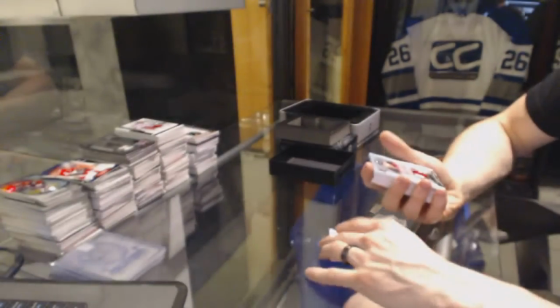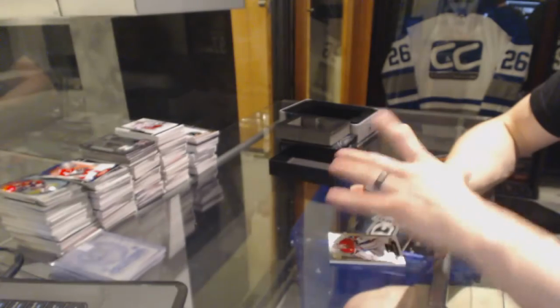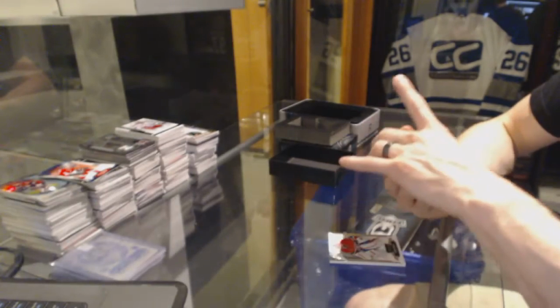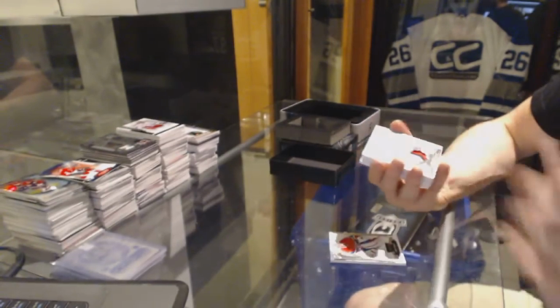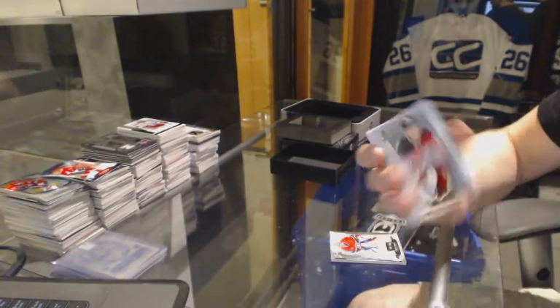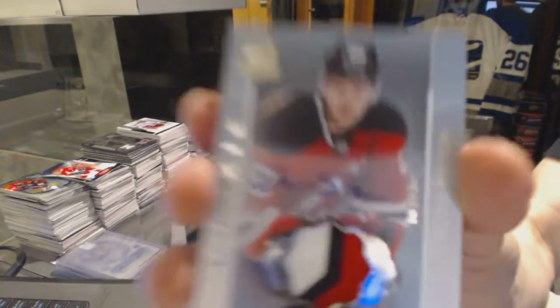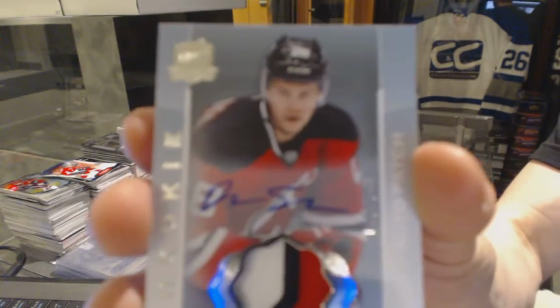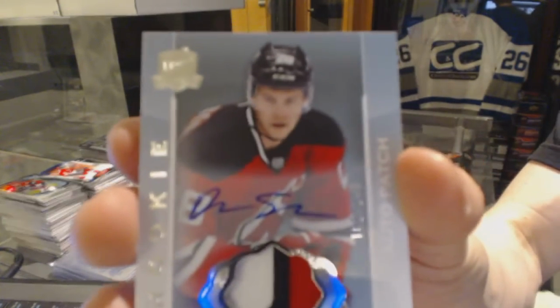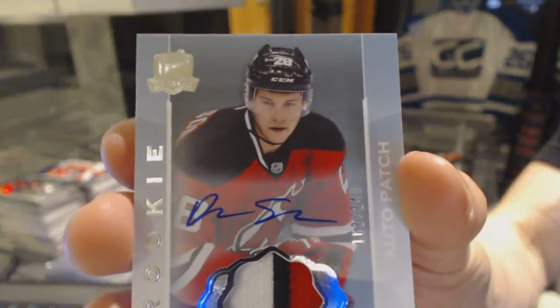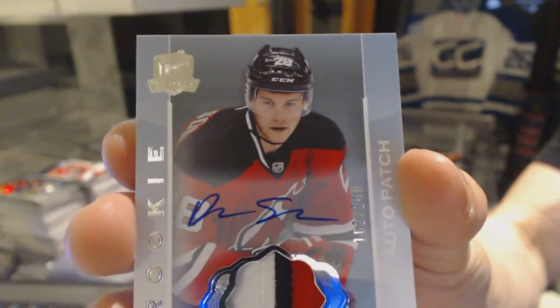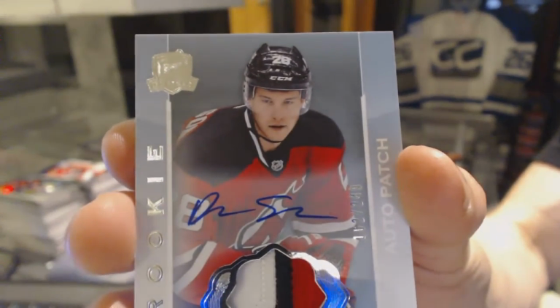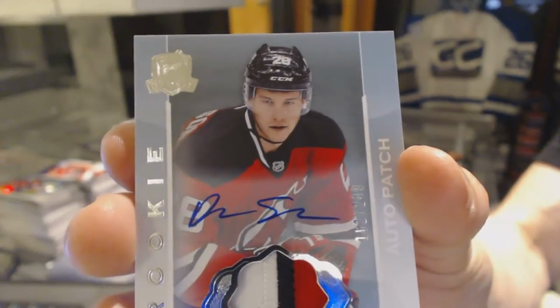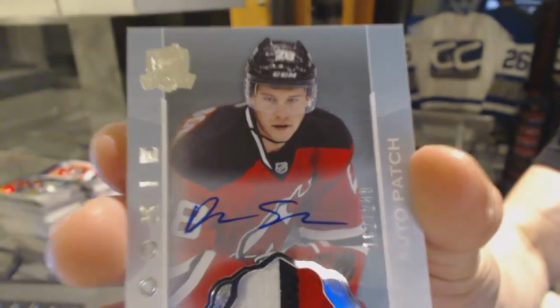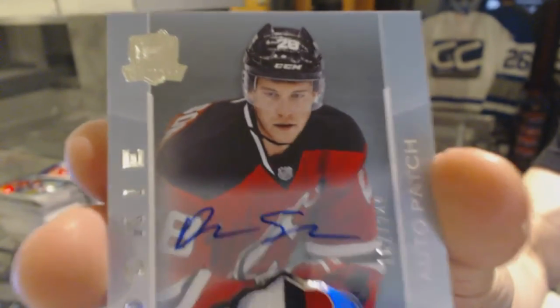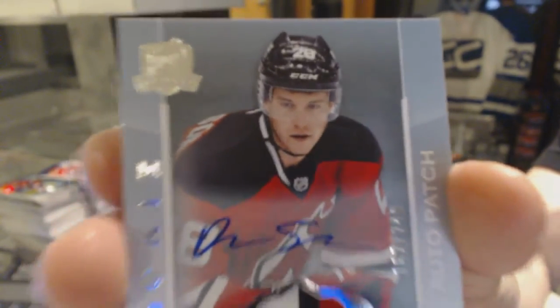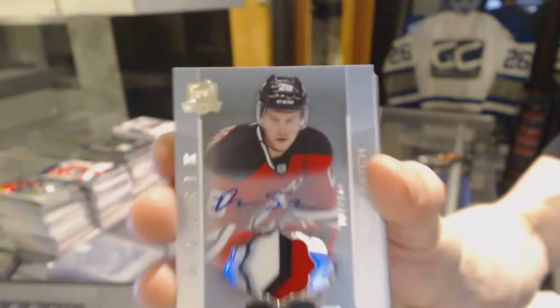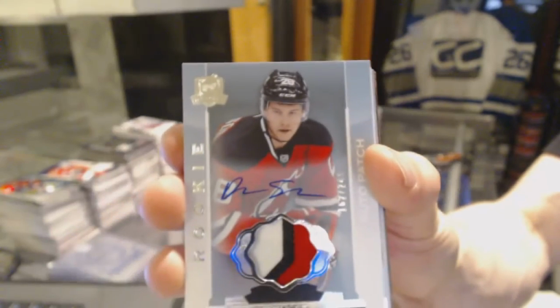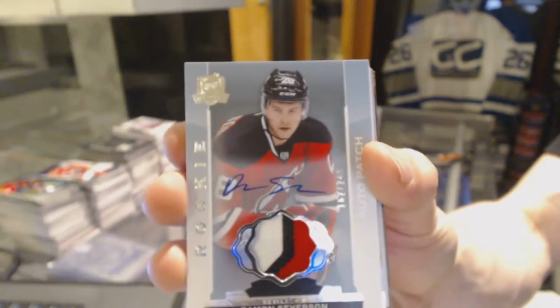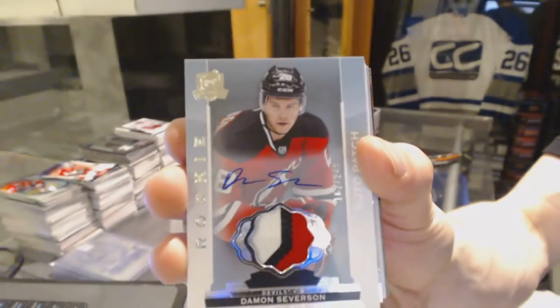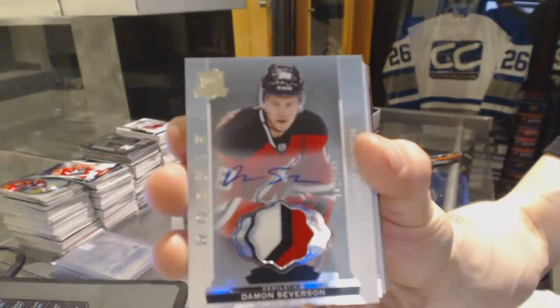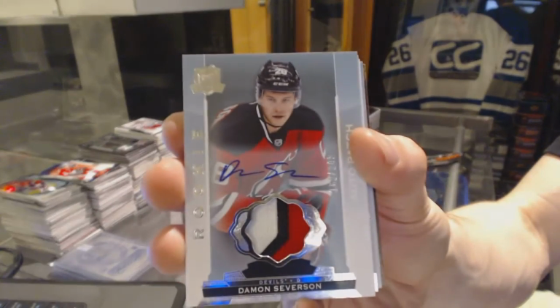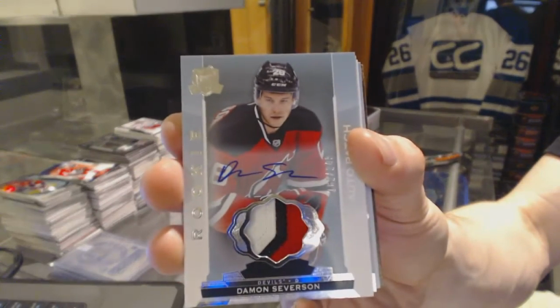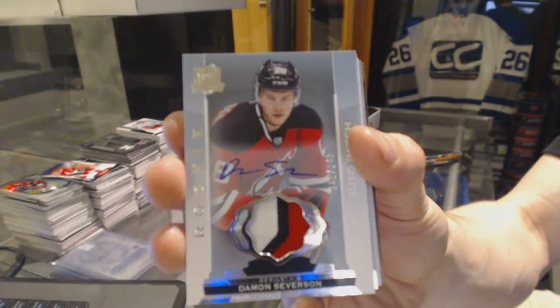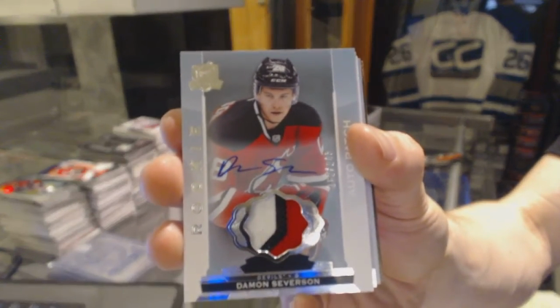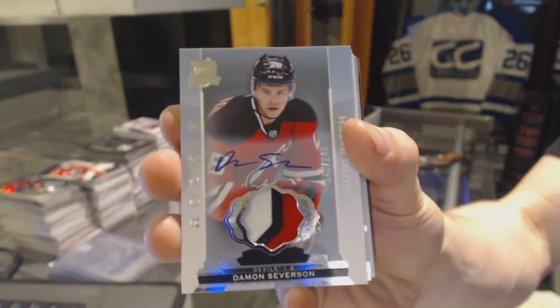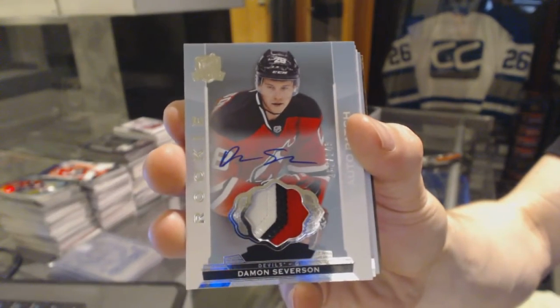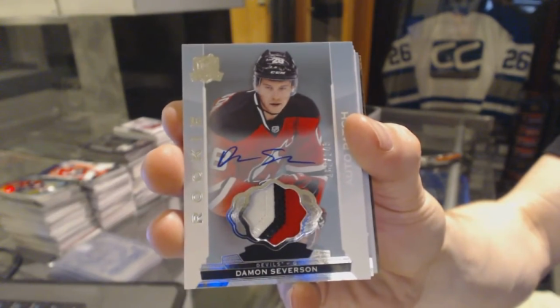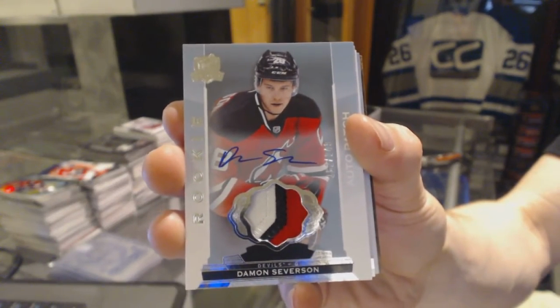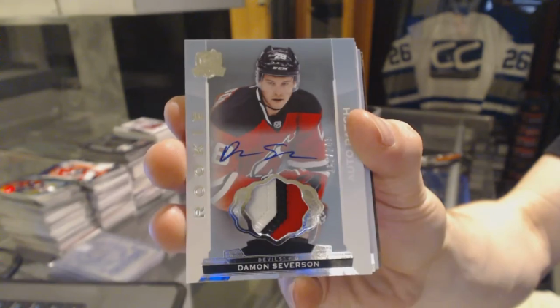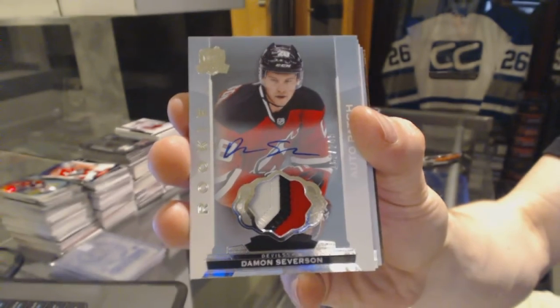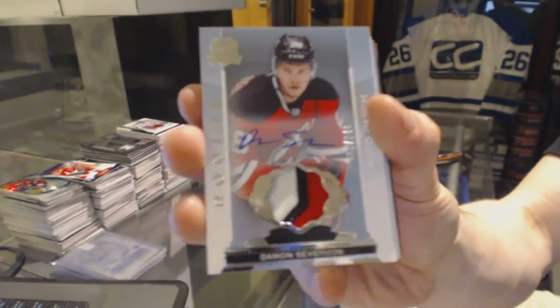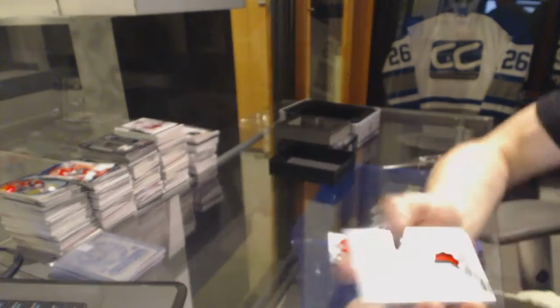We've got a three-color rookie patch, number 249 for the New Jersey Devils, Damon Severson.